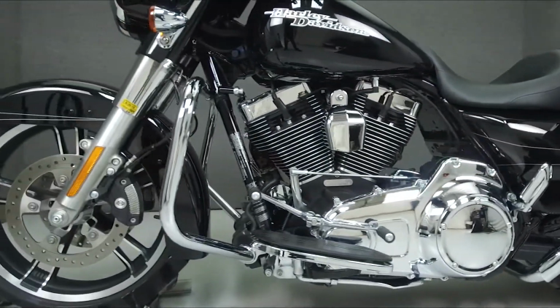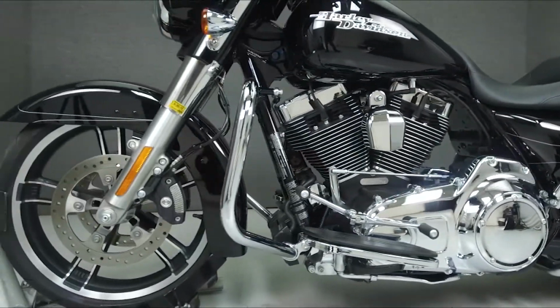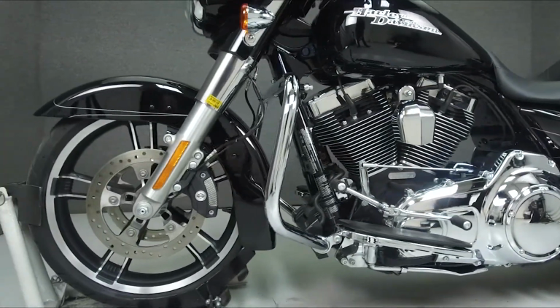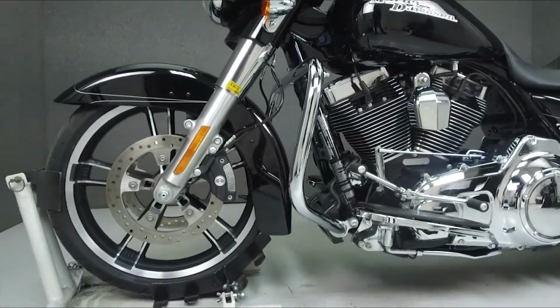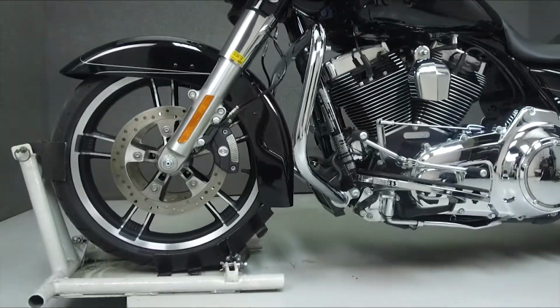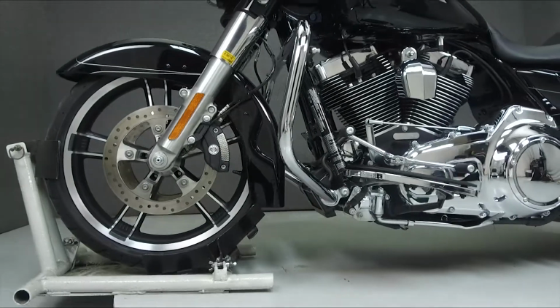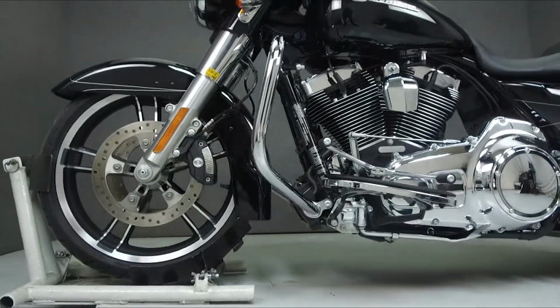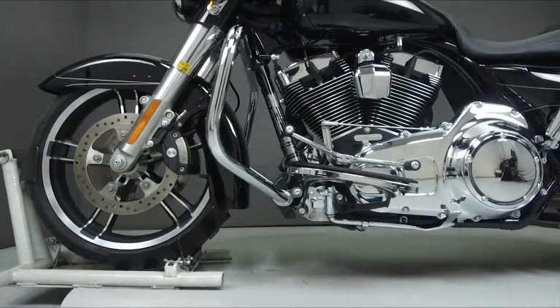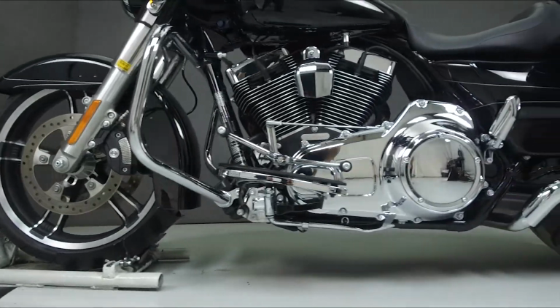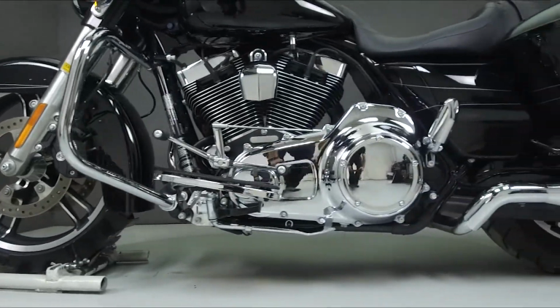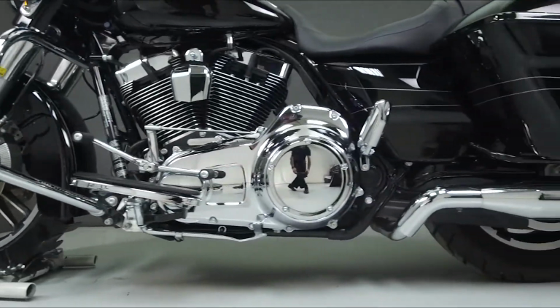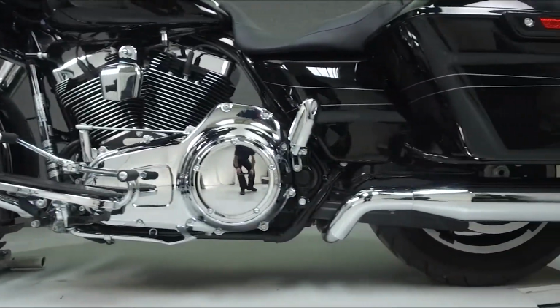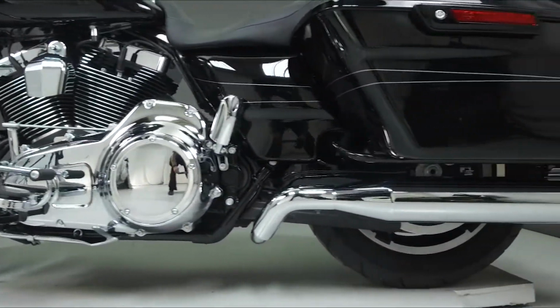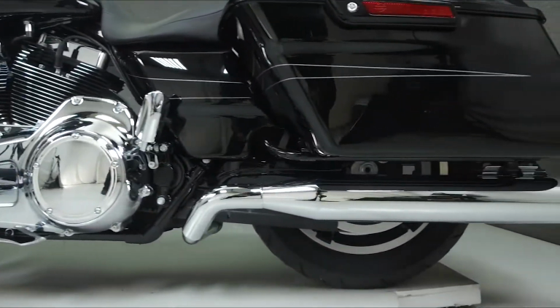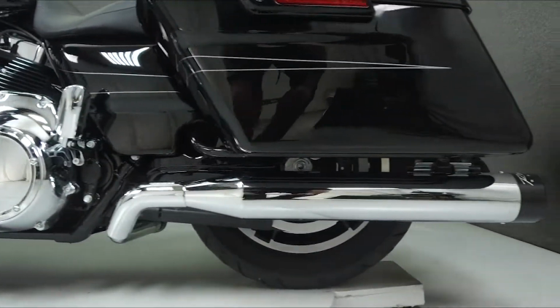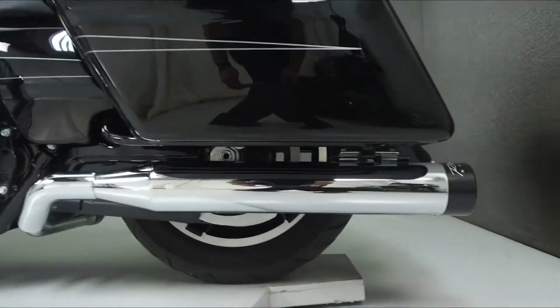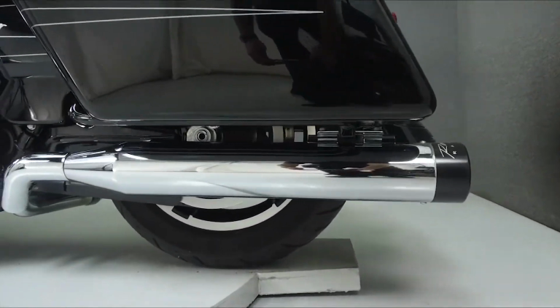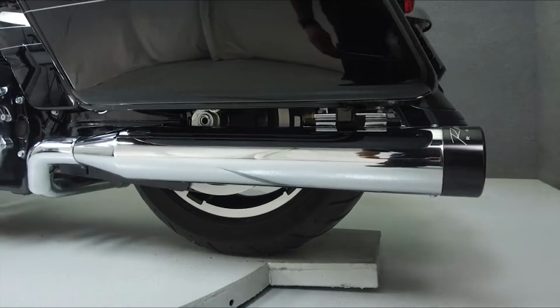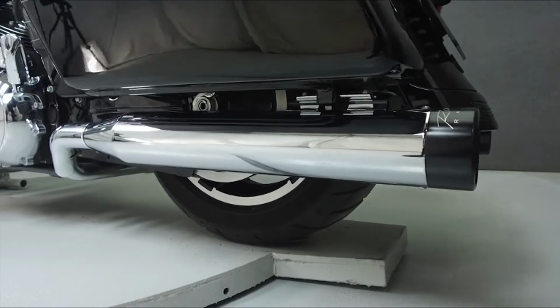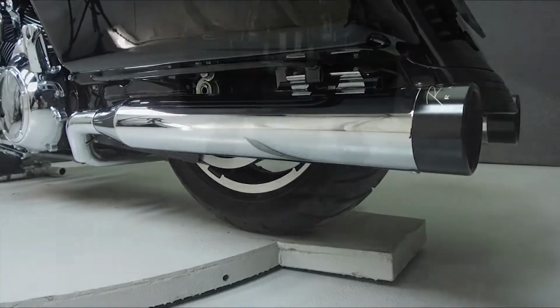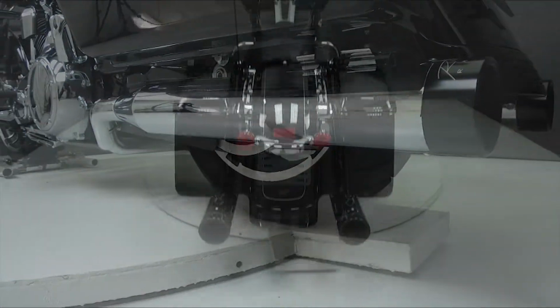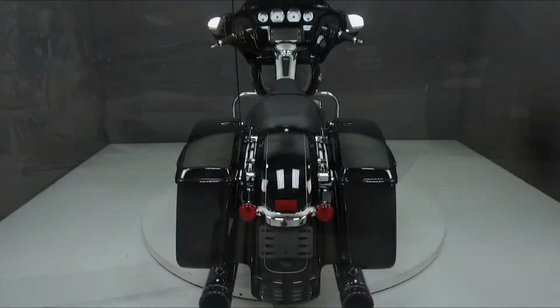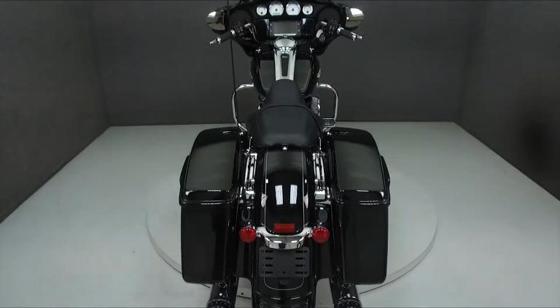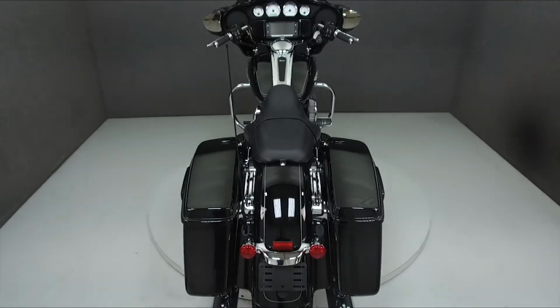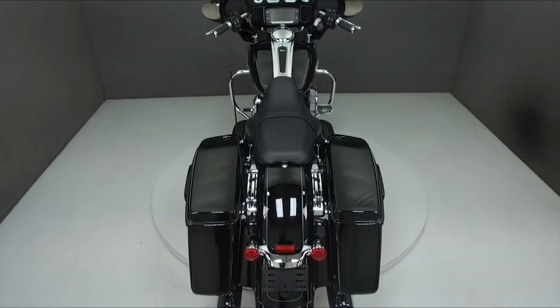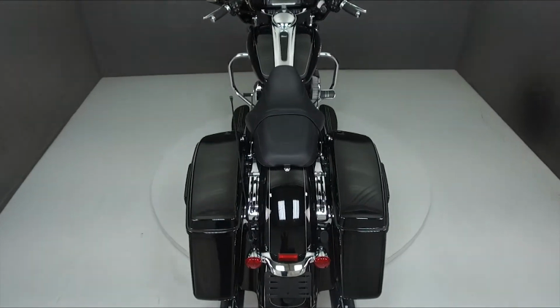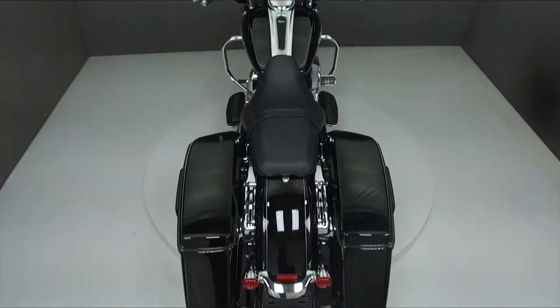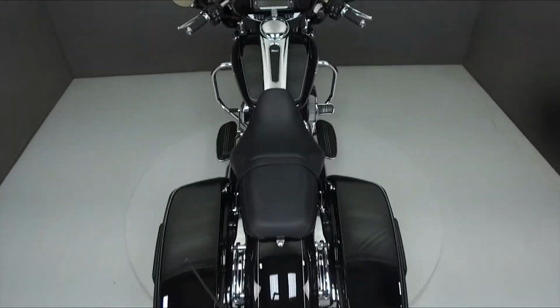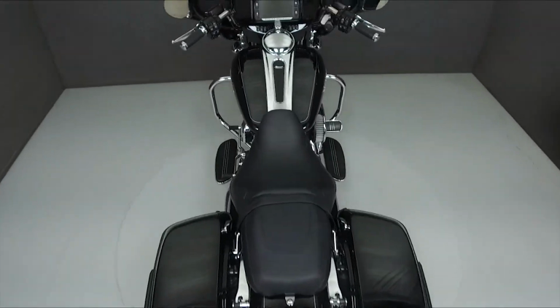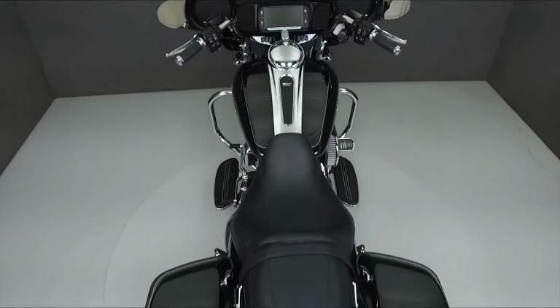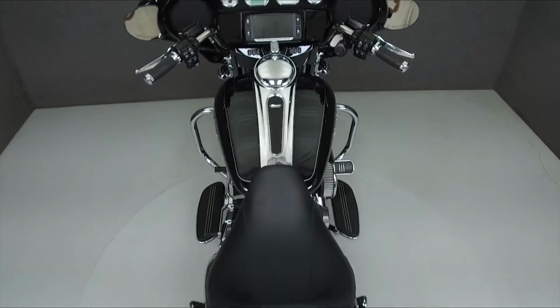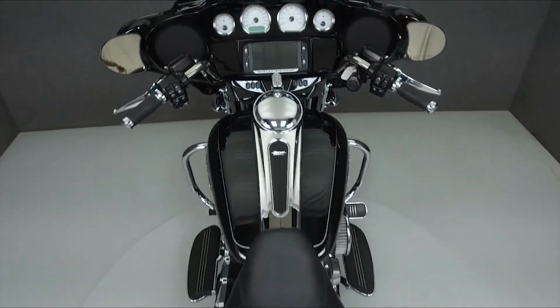This vehicle has been fully serviced, detailed, and comes with a 90-day nationwide warranty. We have also purchased the CycleCheck vehicle history report. You can view this report by clicking the link on the right side of the video.